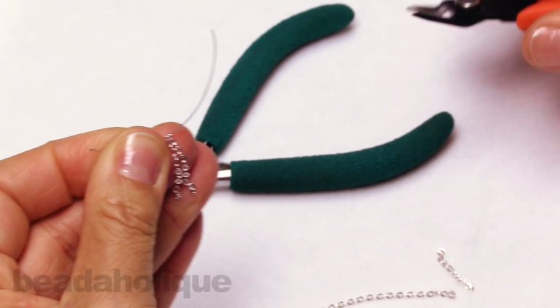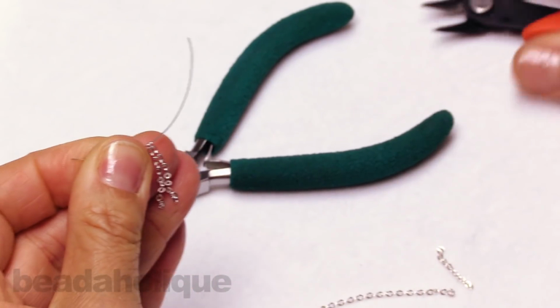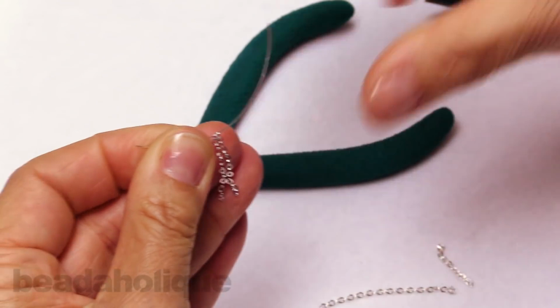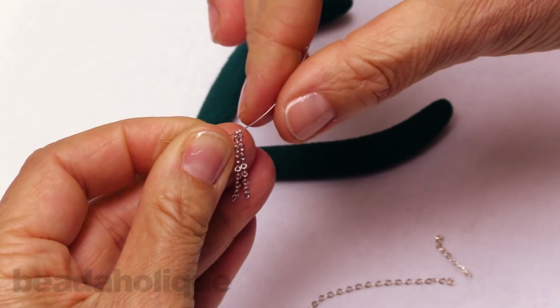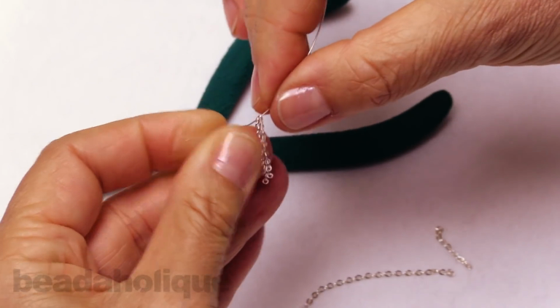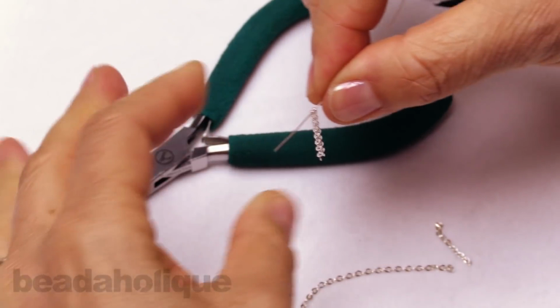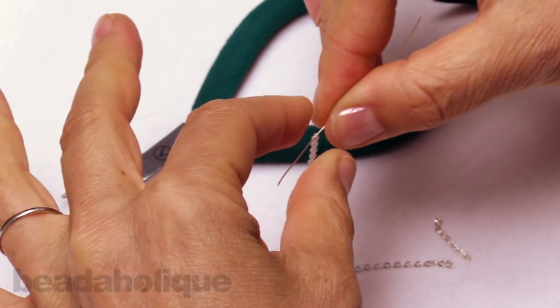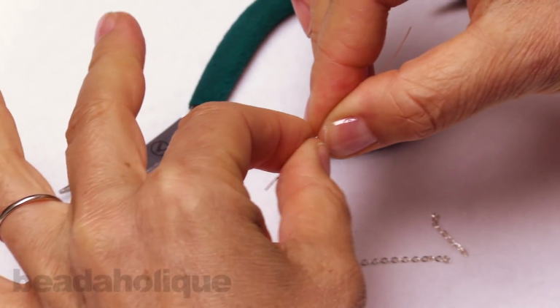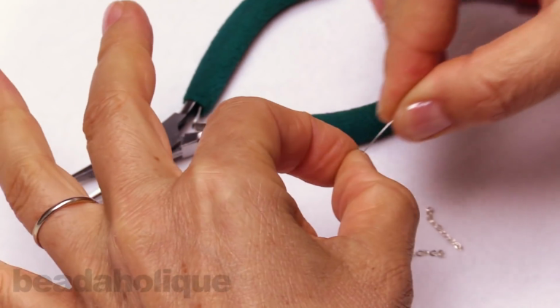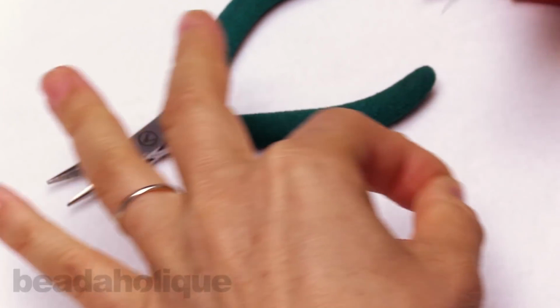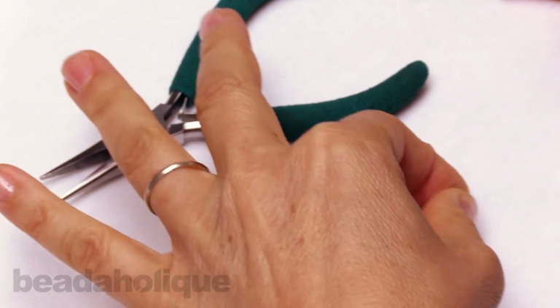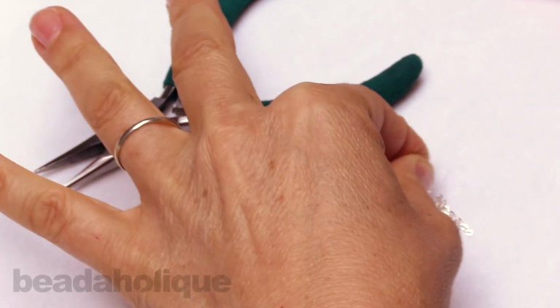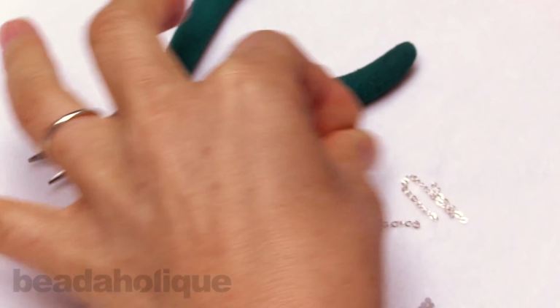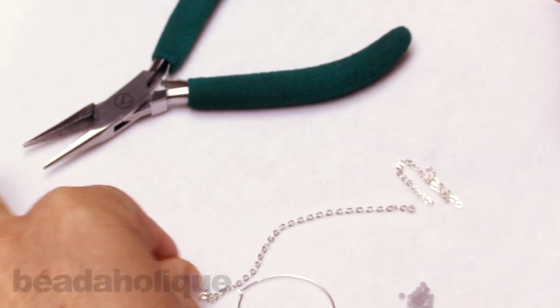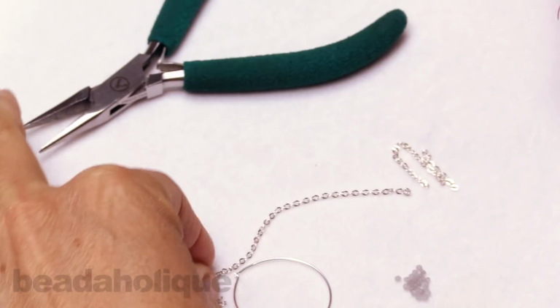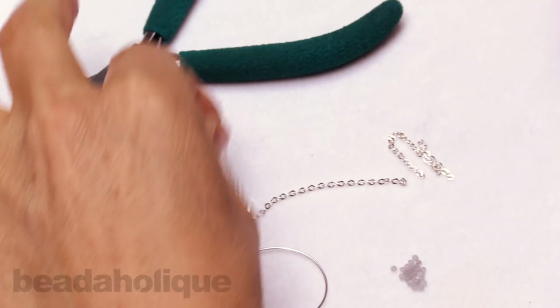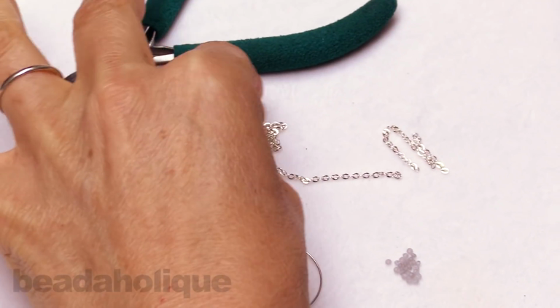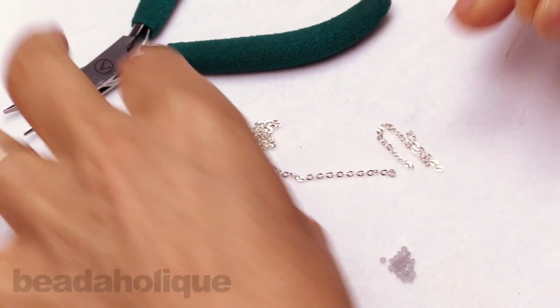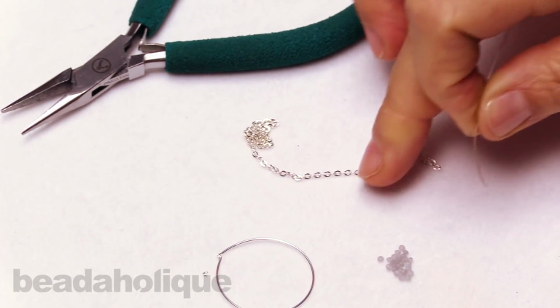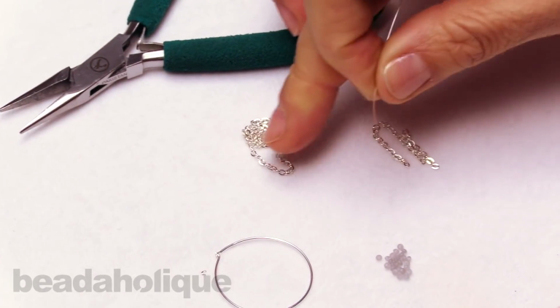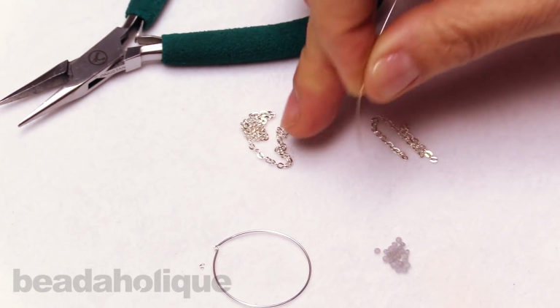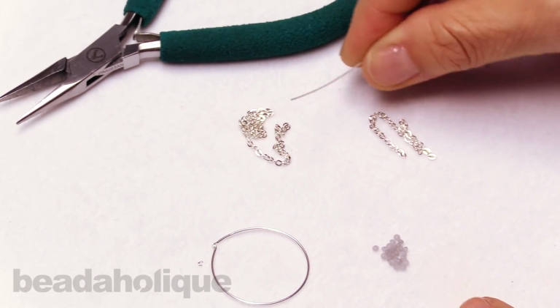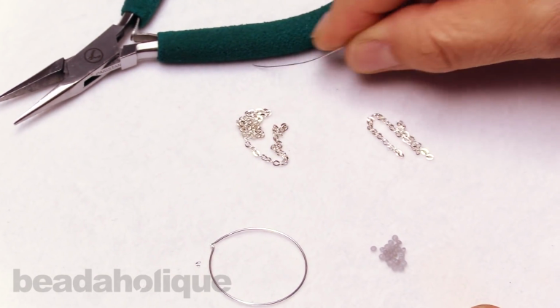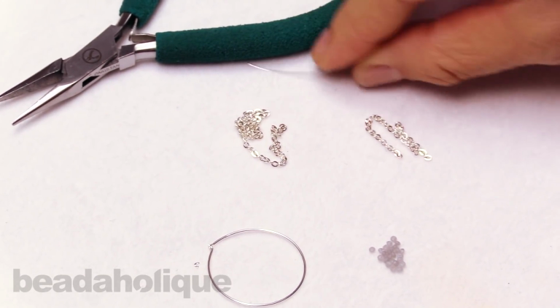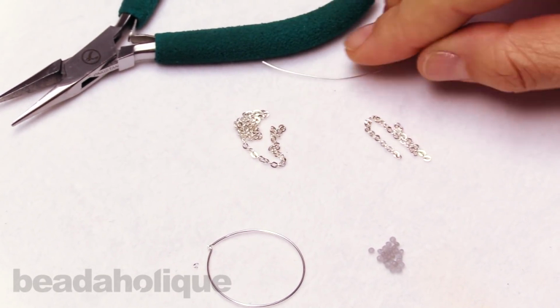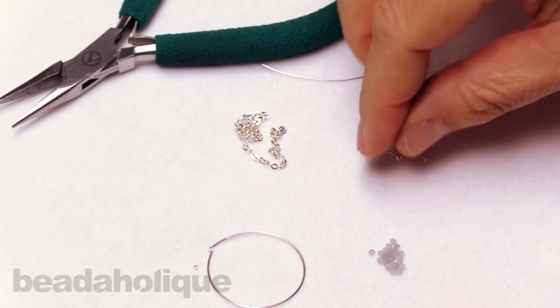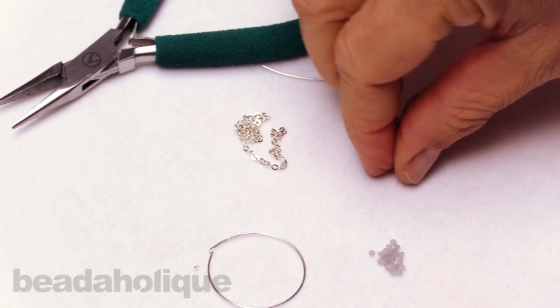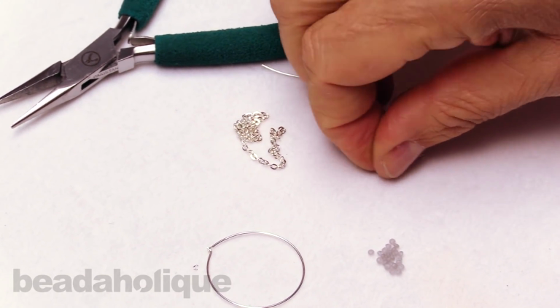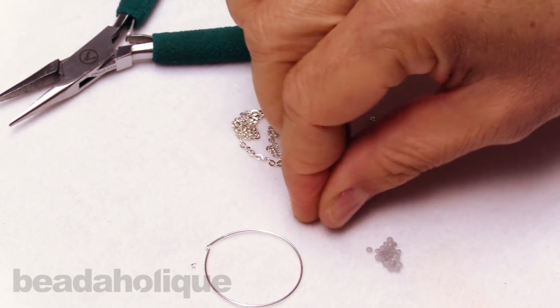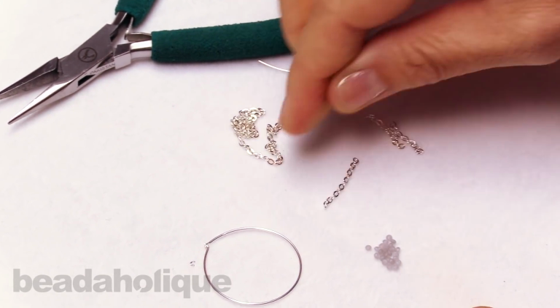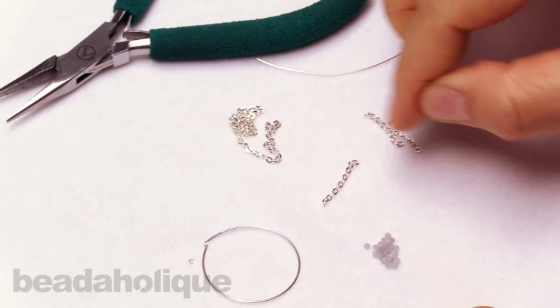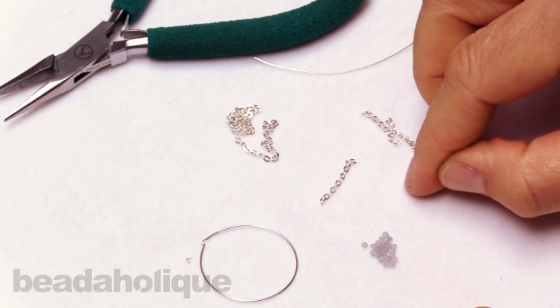That's my quick way of getting same-length chains when it's a matter of counting links as opposed to measuring, though I will say that these measure about seven eighths of an inch.